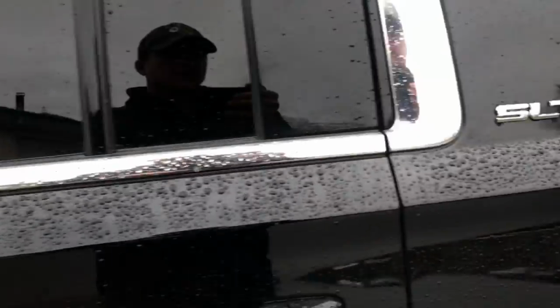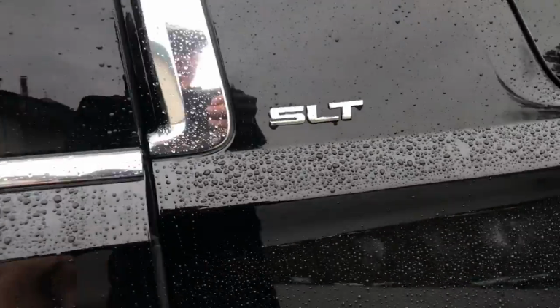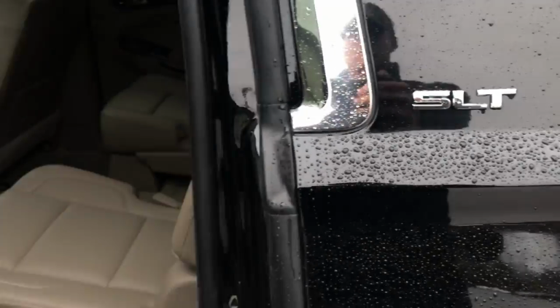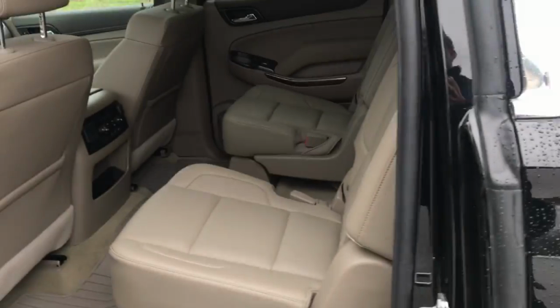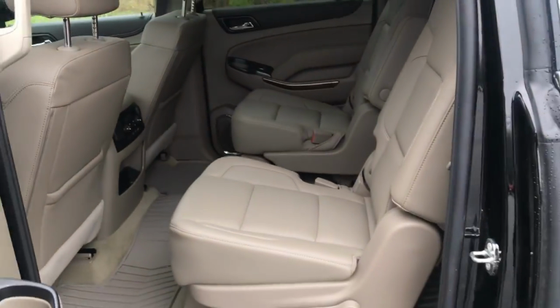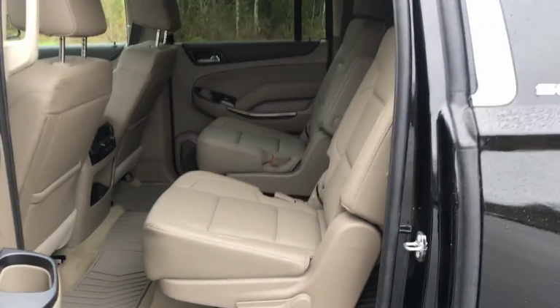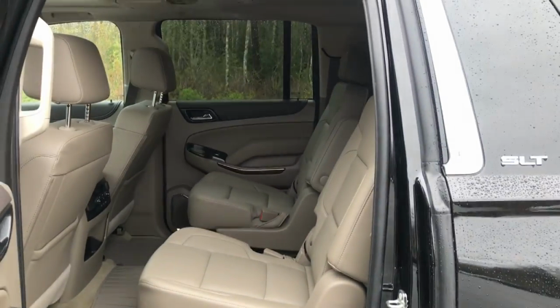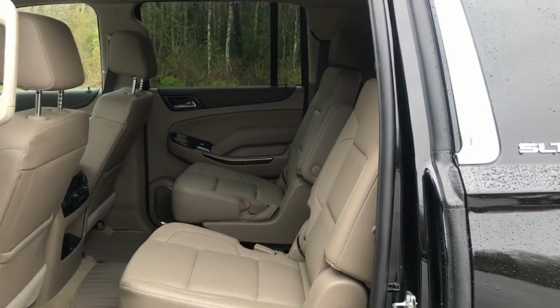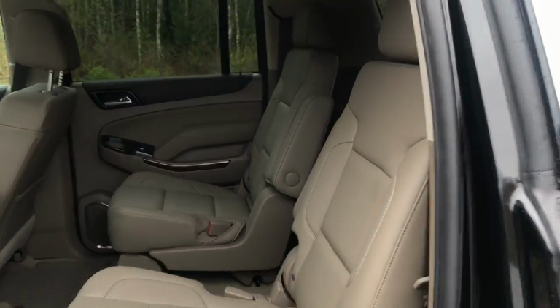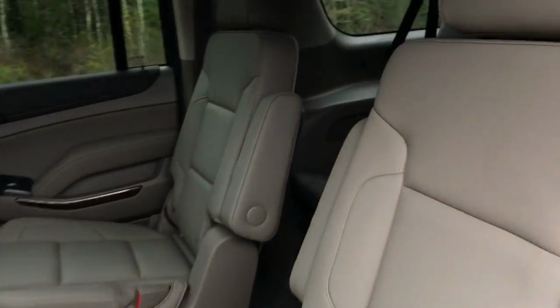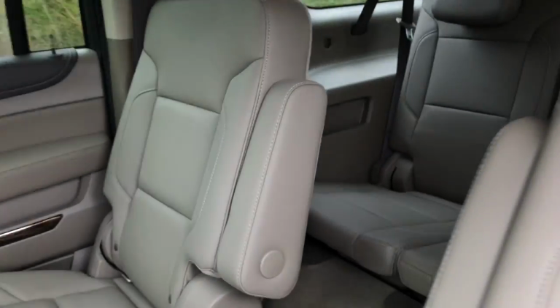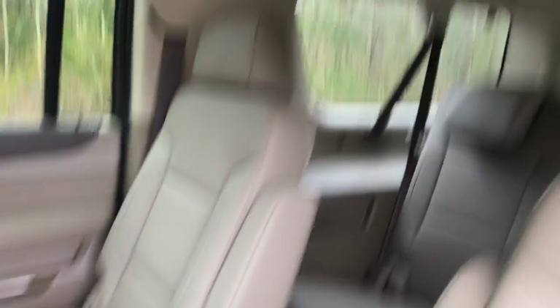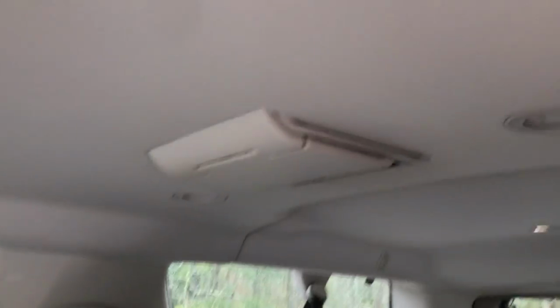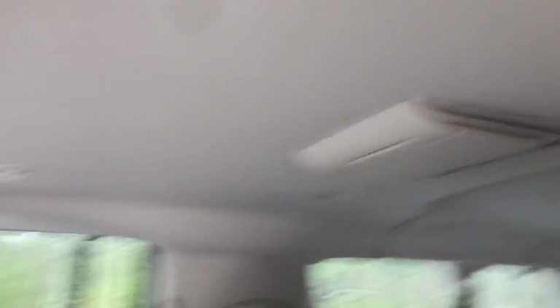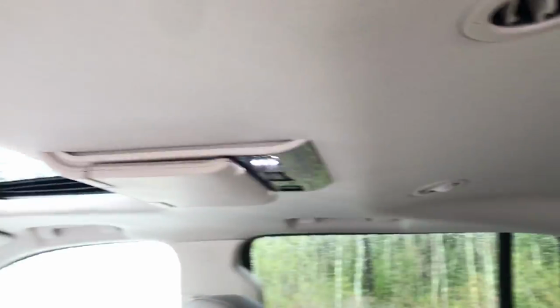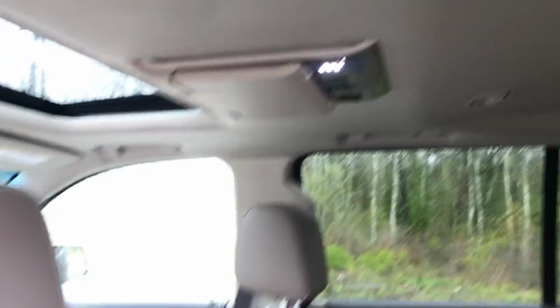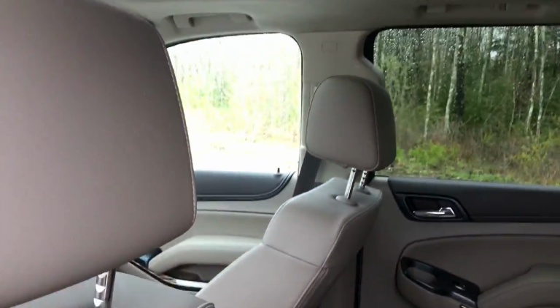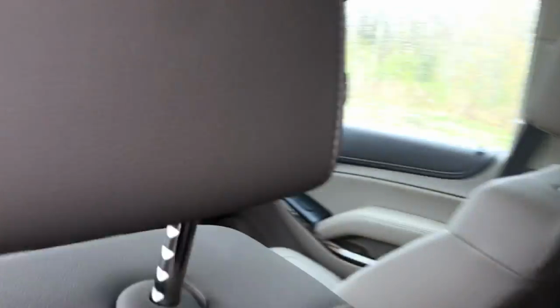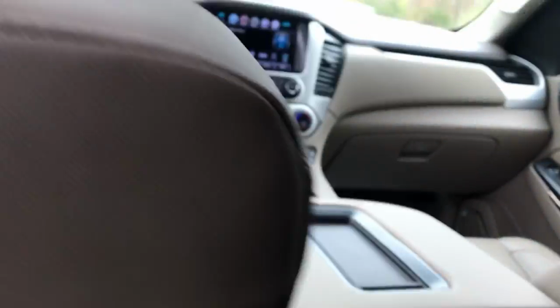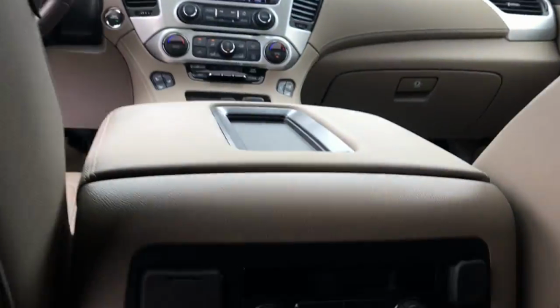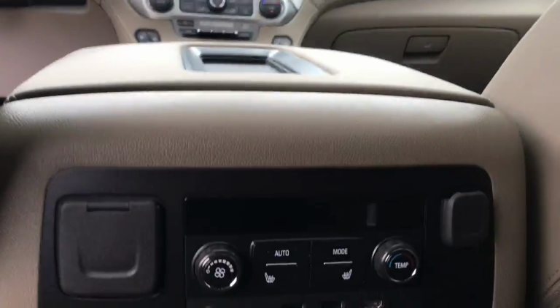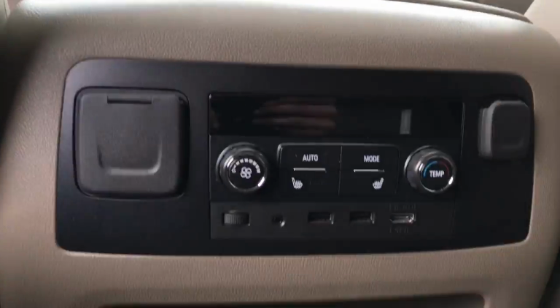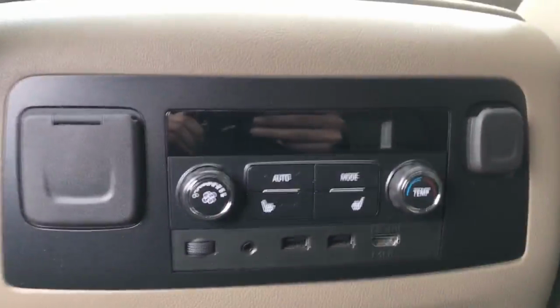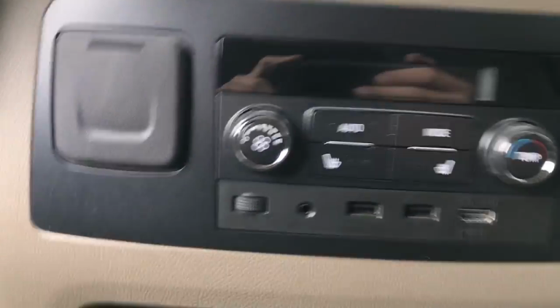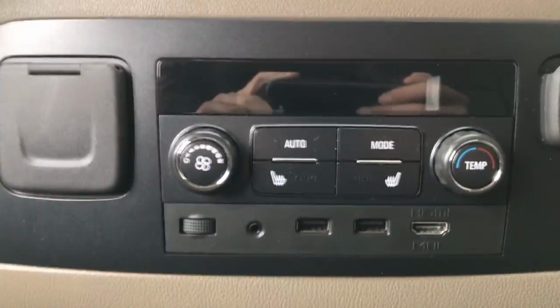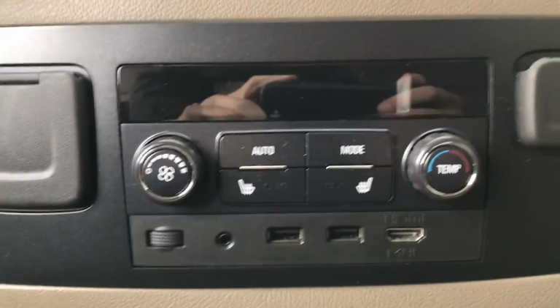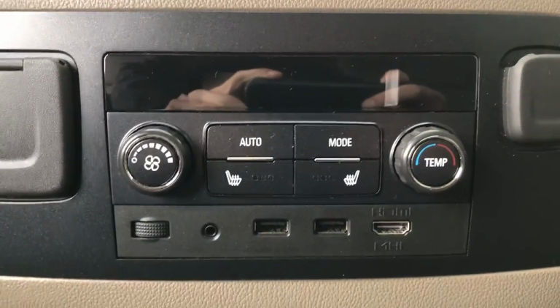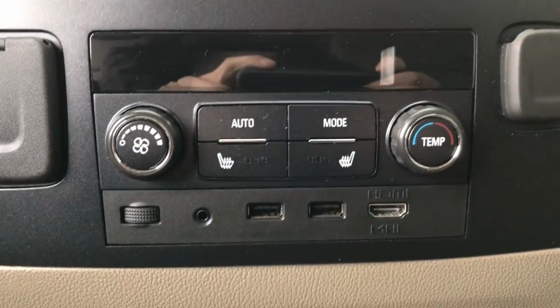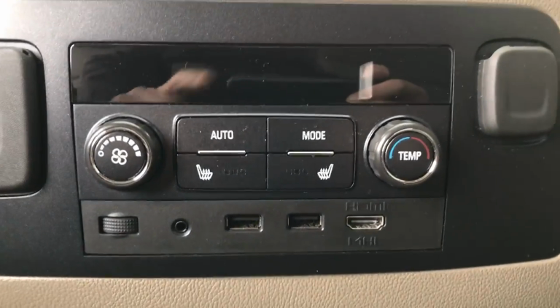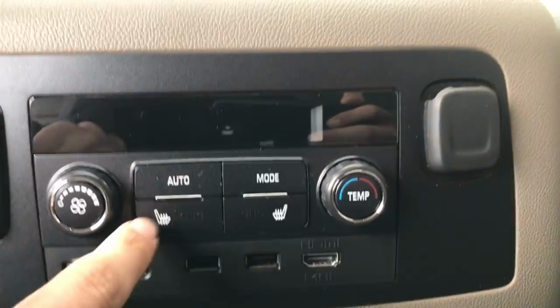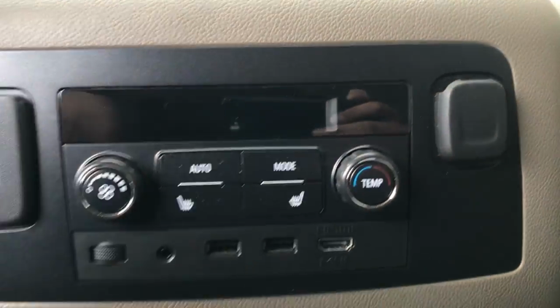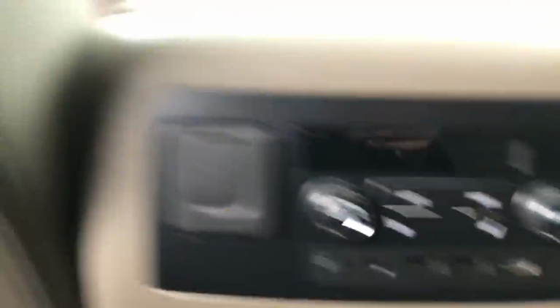Take a look at the back seat. This vehicle does have rear bucket seats, so very easy access to that third row. You also have two DVD players in this vehicle. Stepping on back here, rear passengers have some toys as well — you've got your third zone climate control as well as heated rear seats.